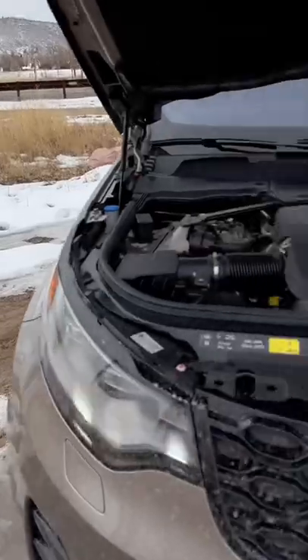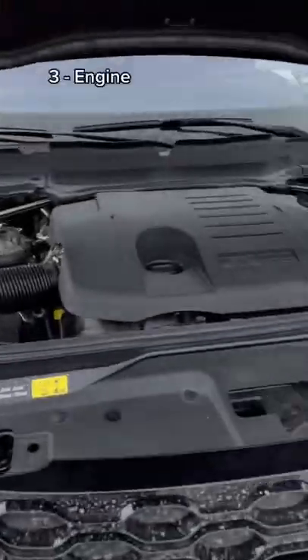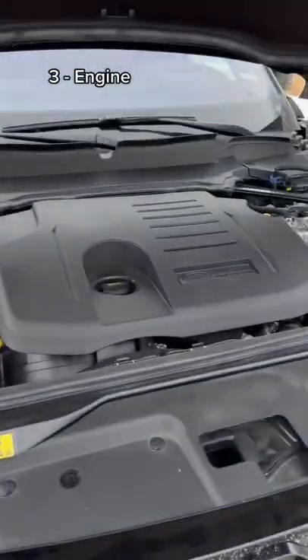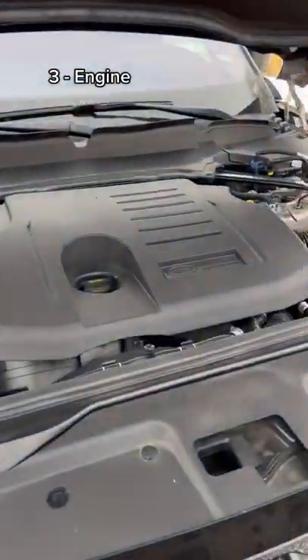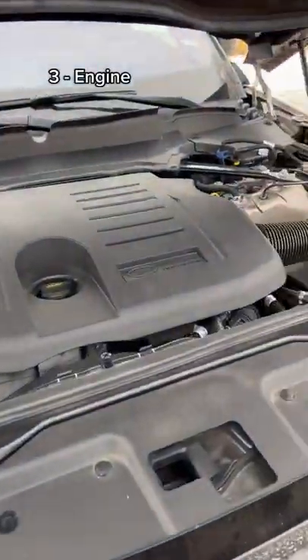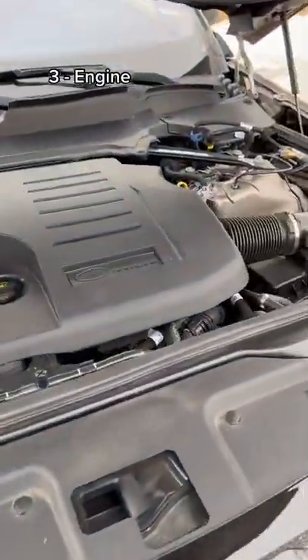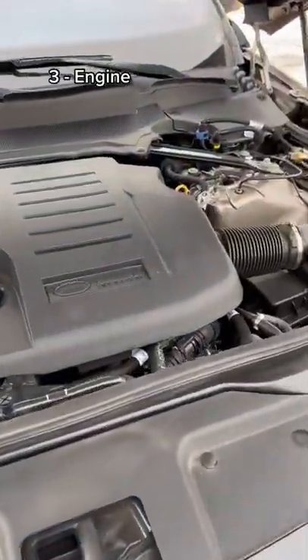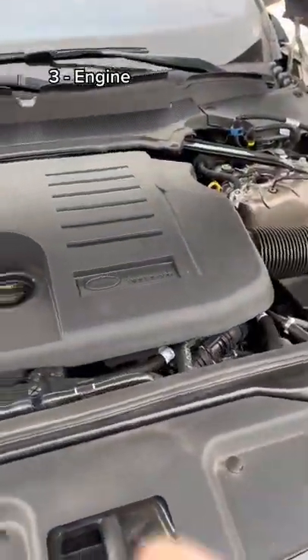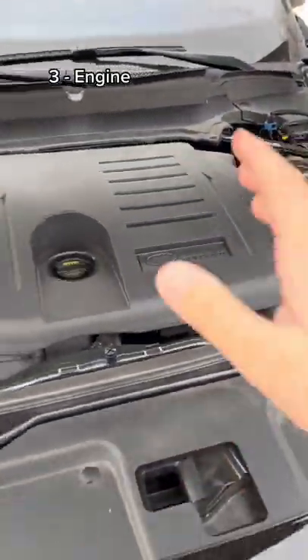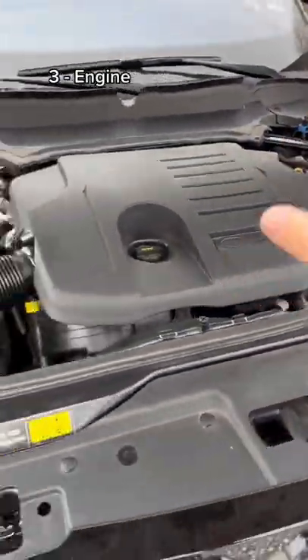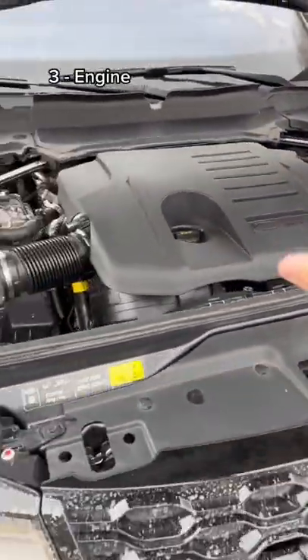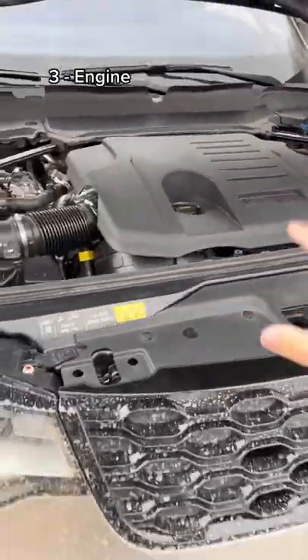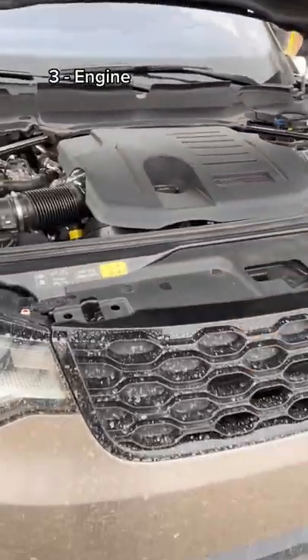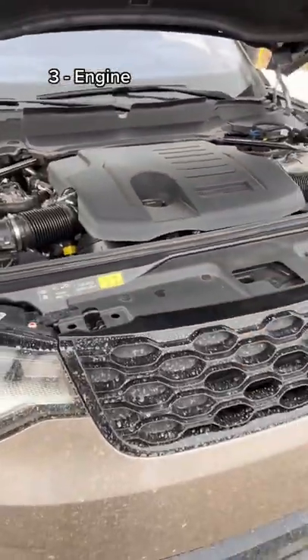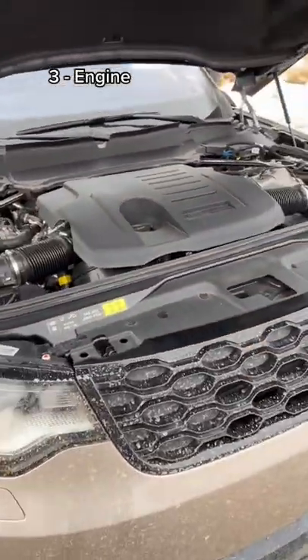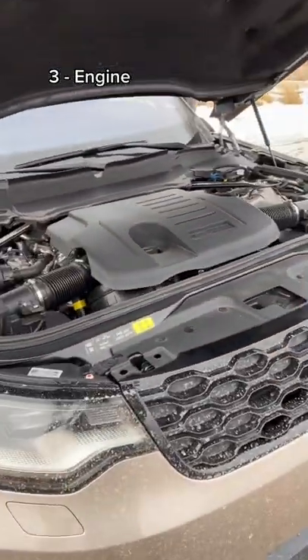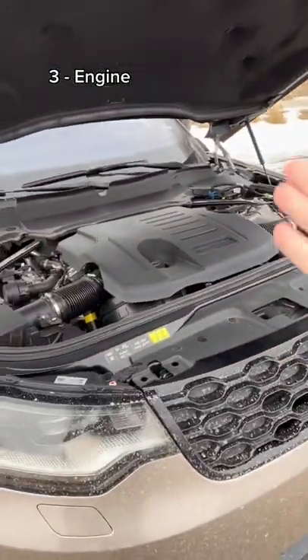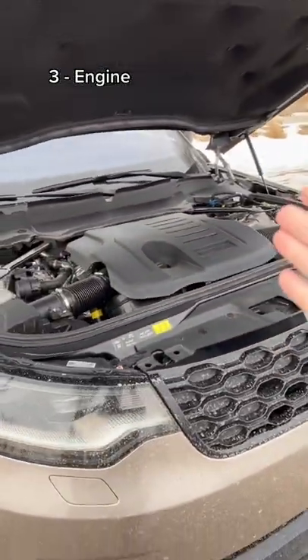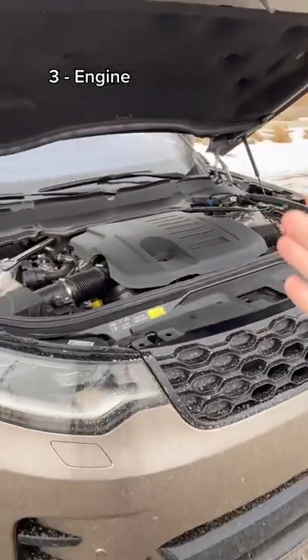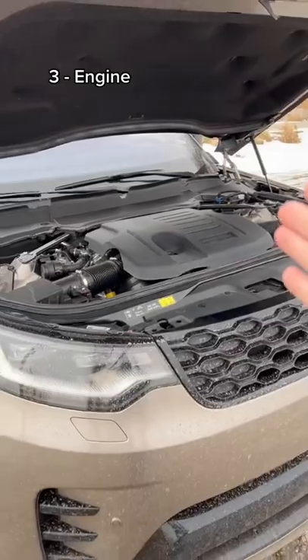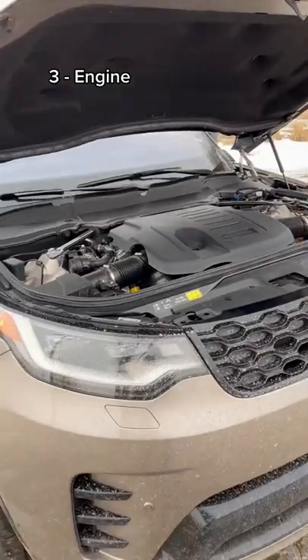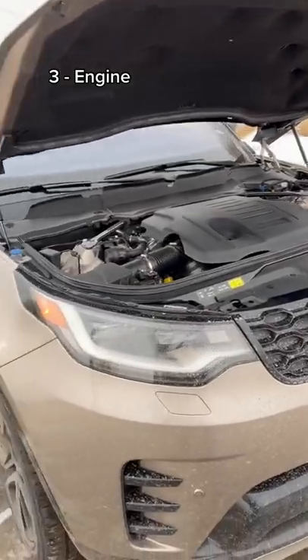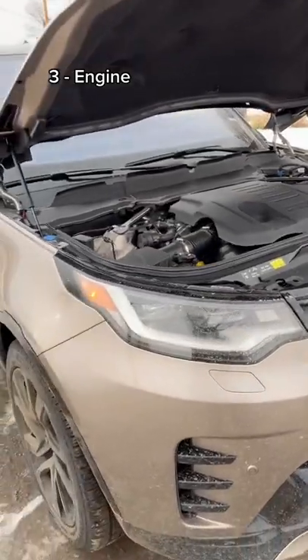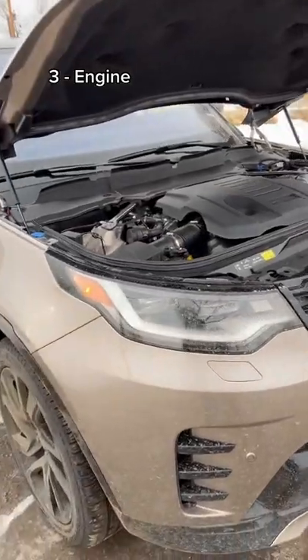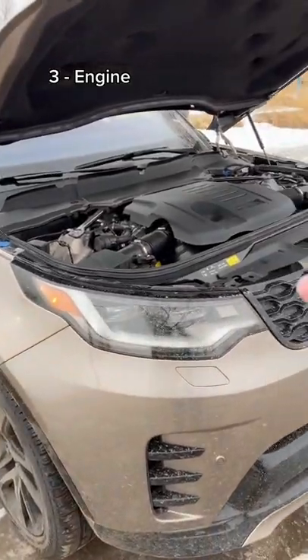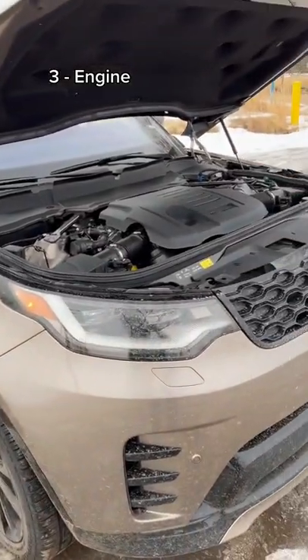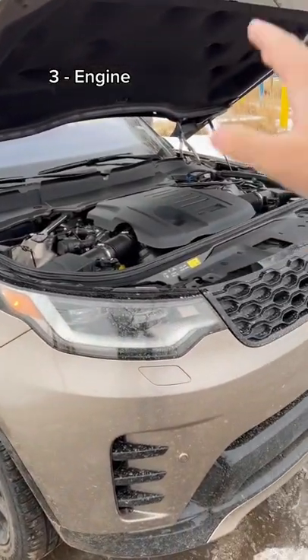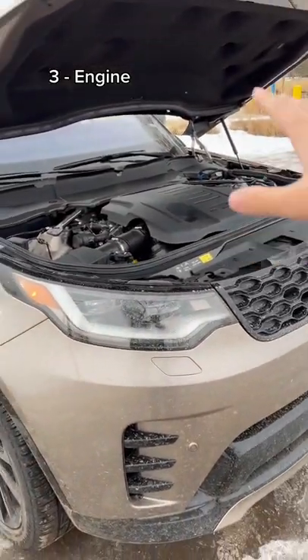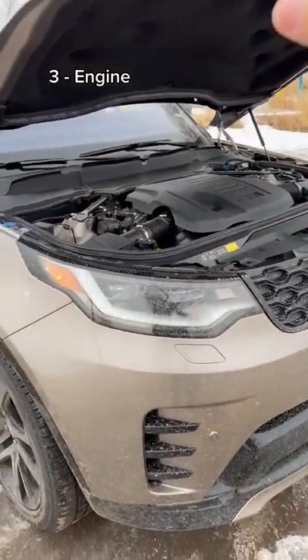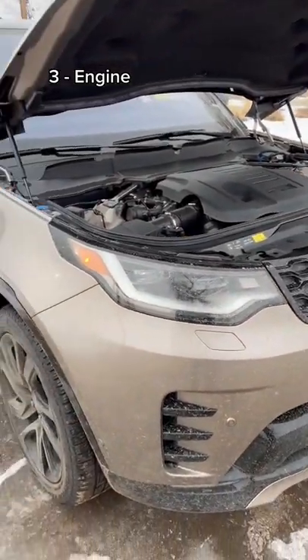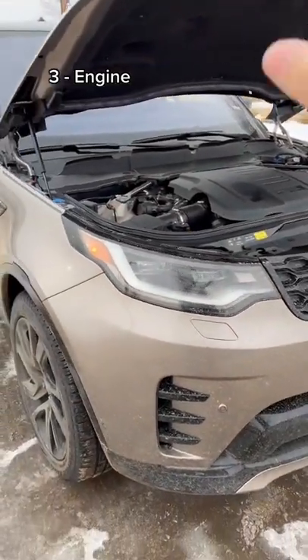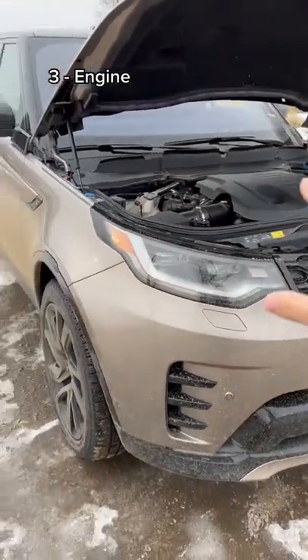I love this inline six cylinder engine with 355 horsepower and 369 pound feet of torque. It's super smooth and pretty quick.